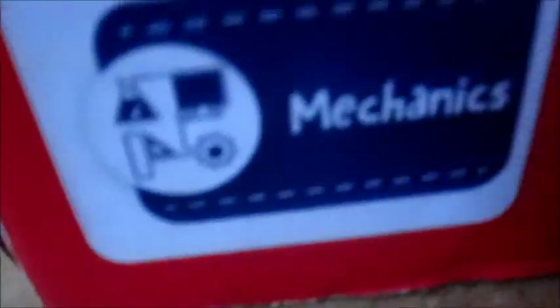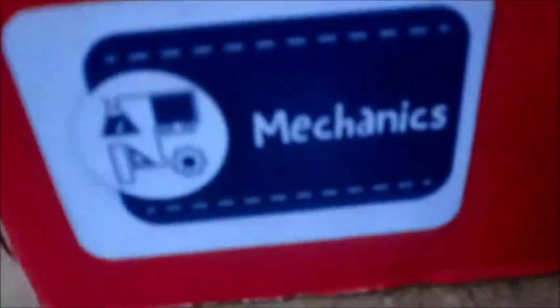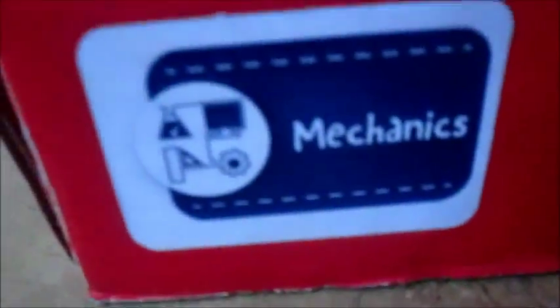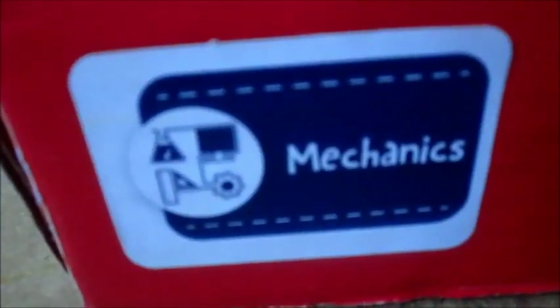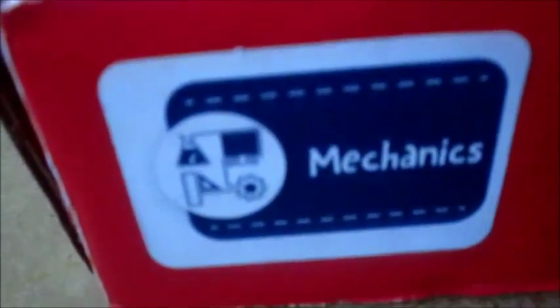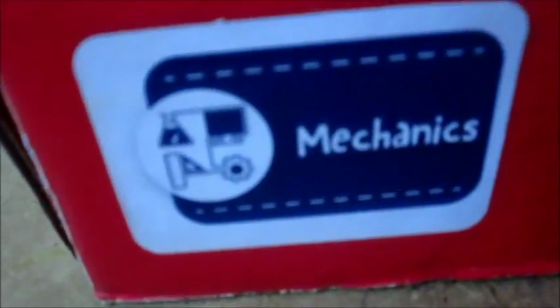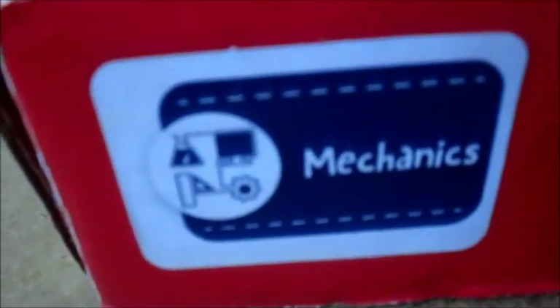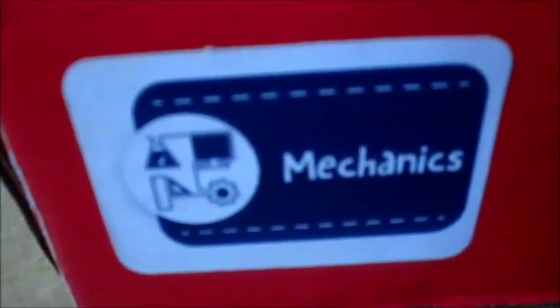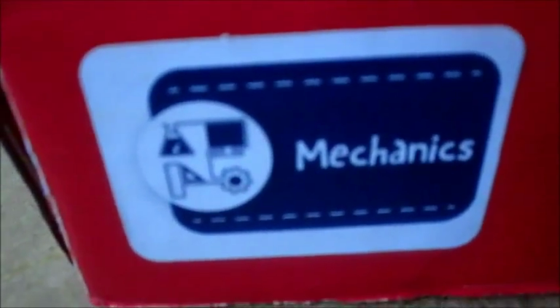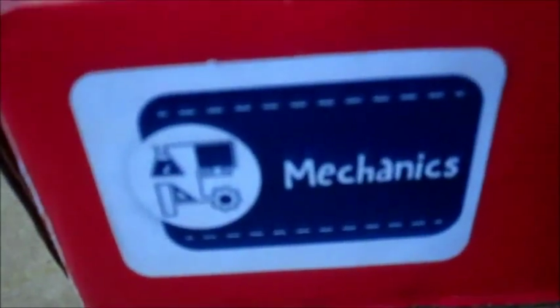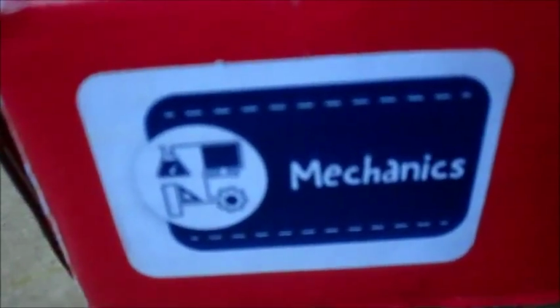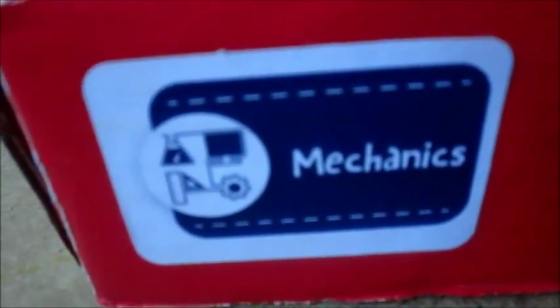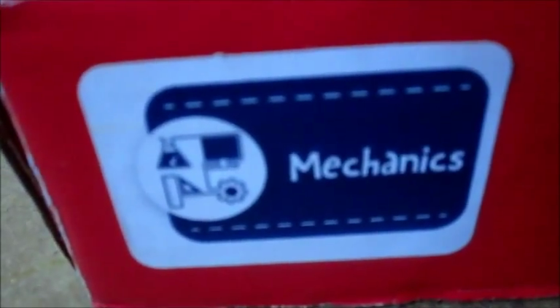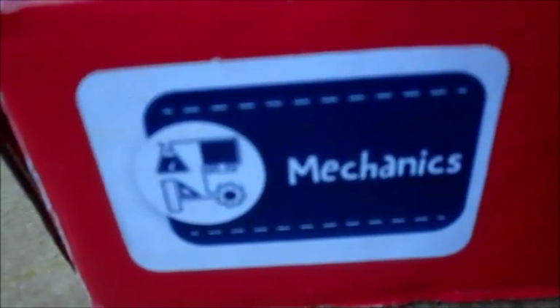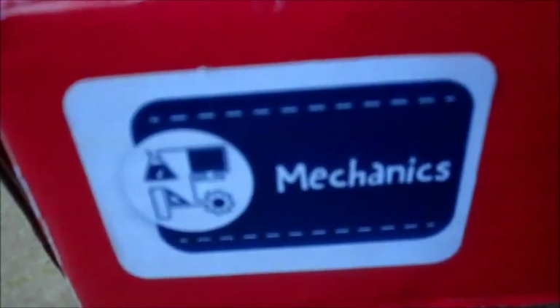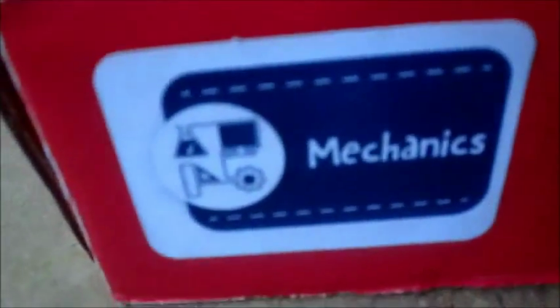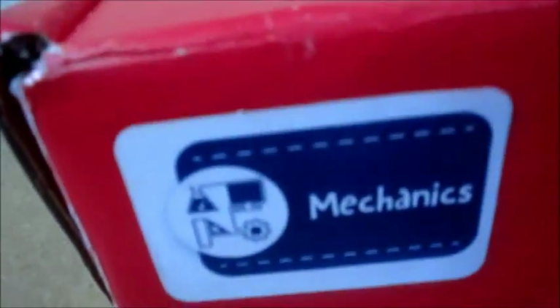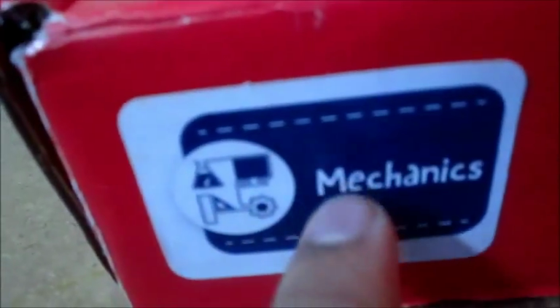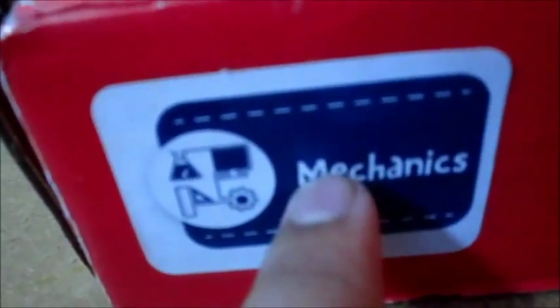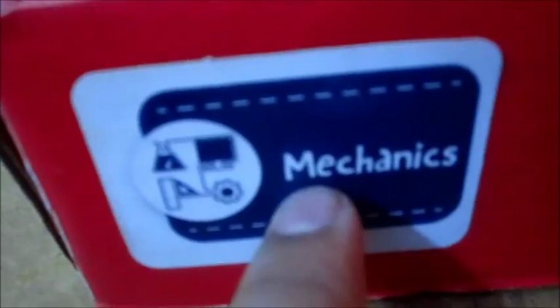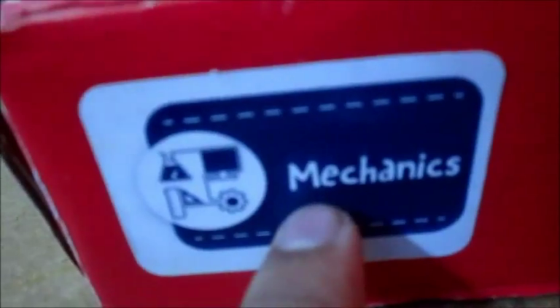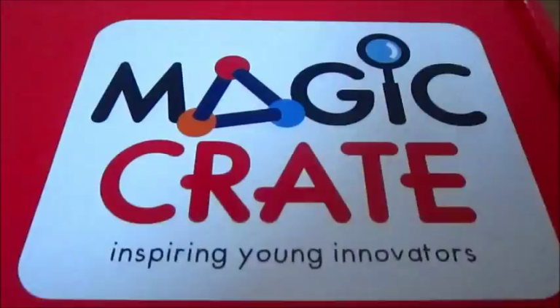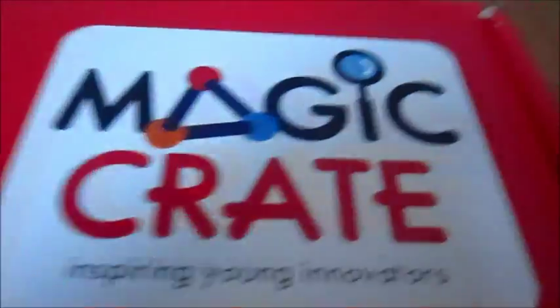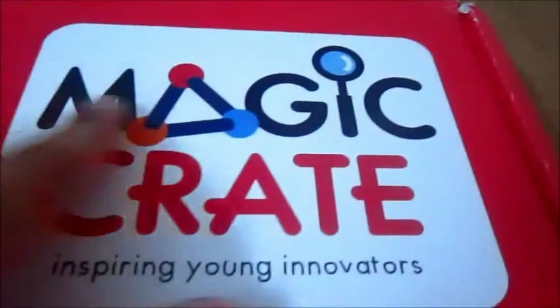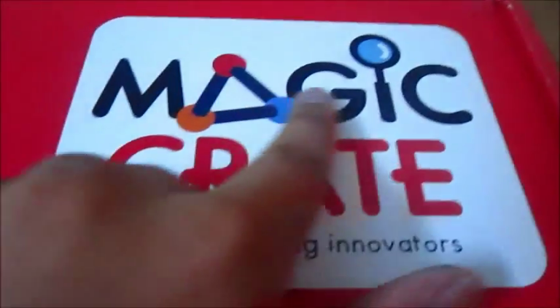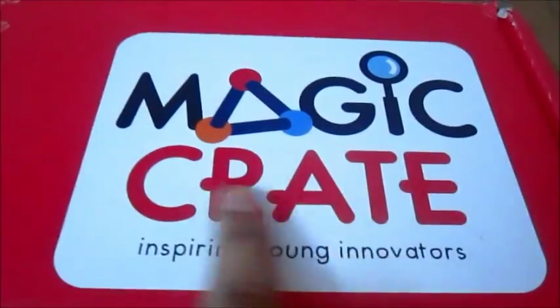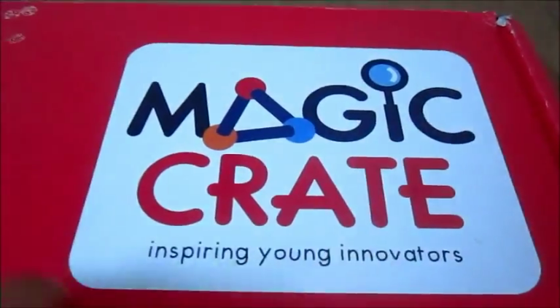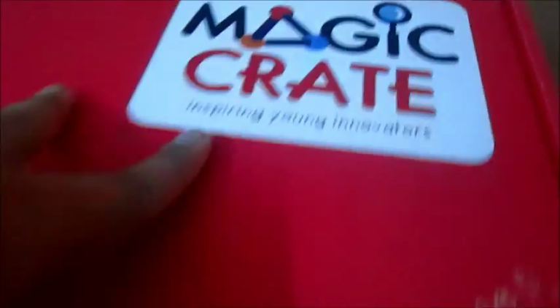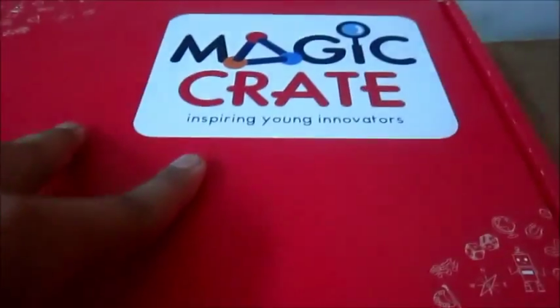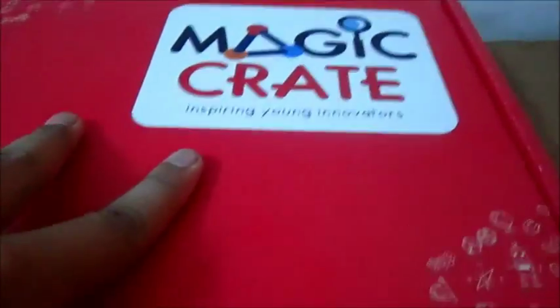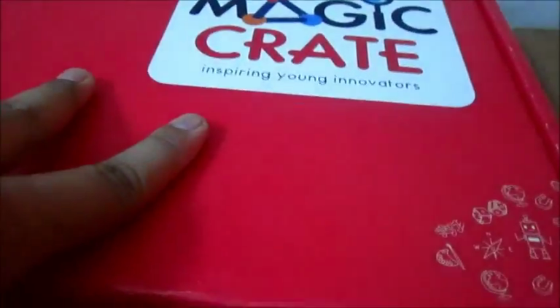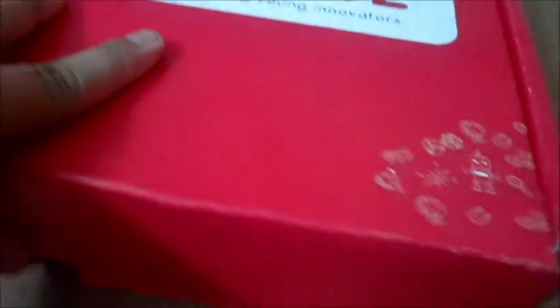It contains some toys that I can do and build relating to the topic of mechanics. Magic Crate, inspiring young innovators.